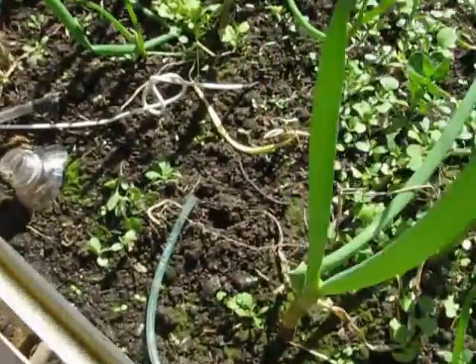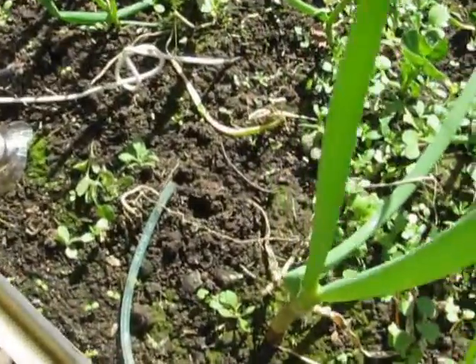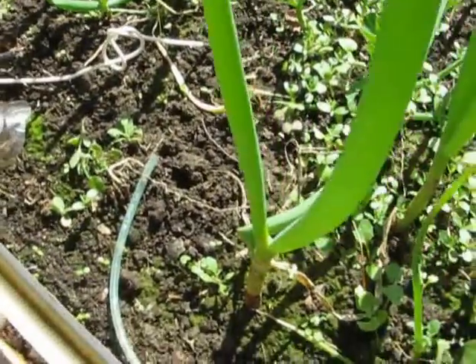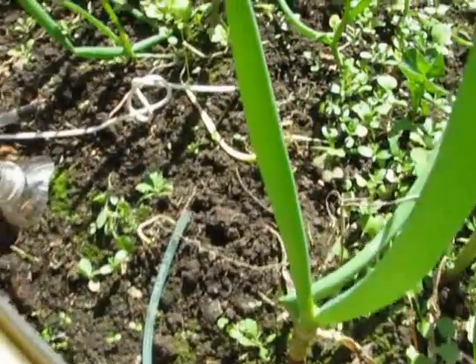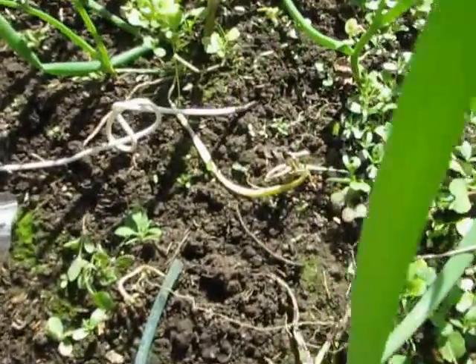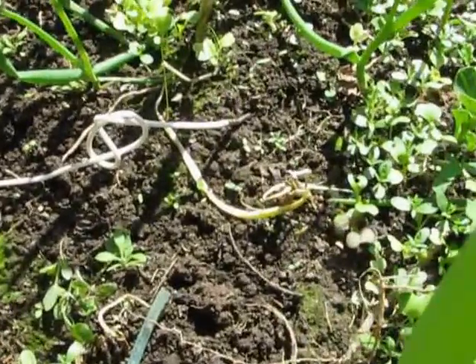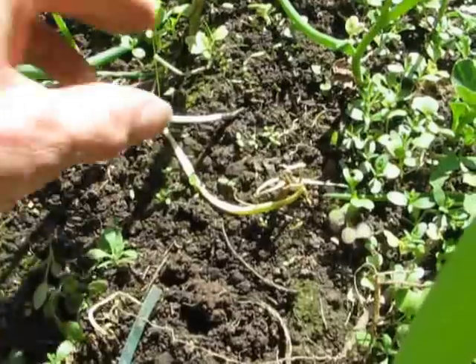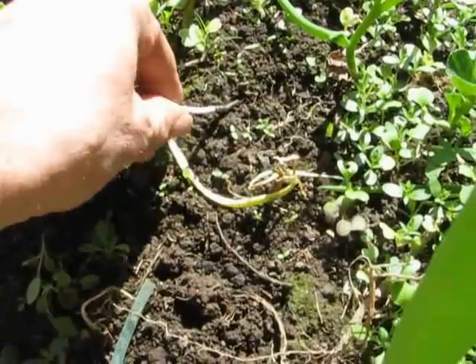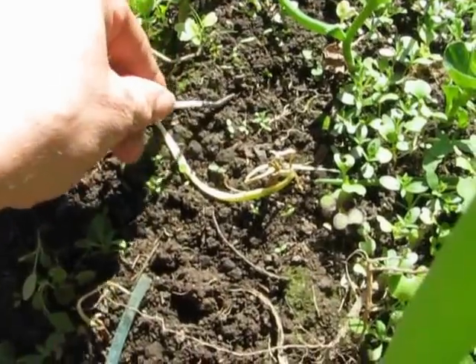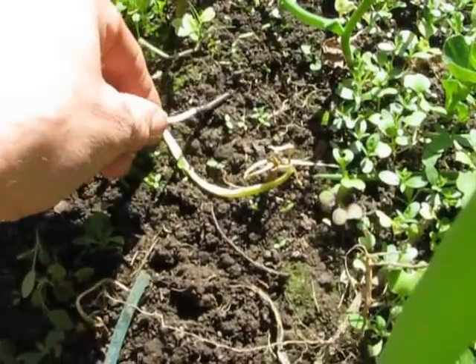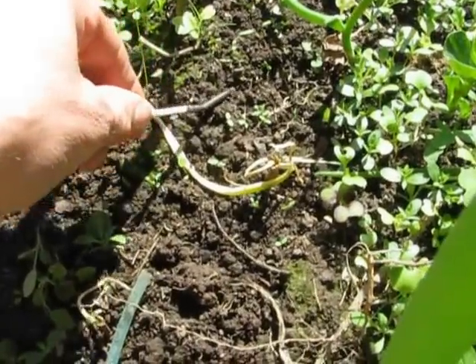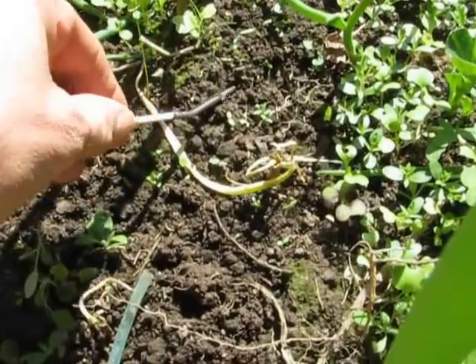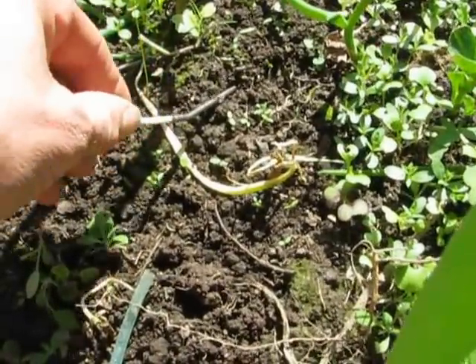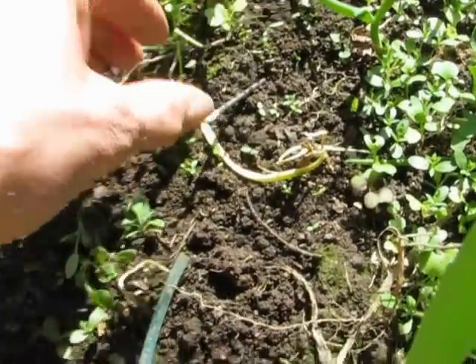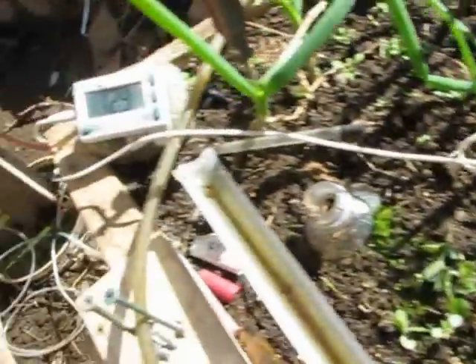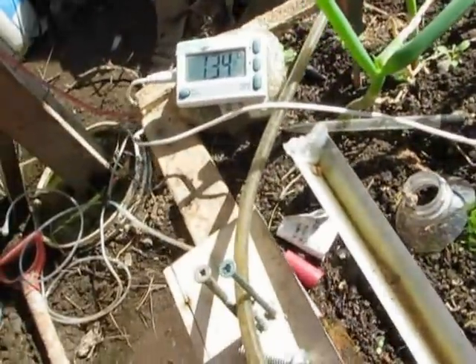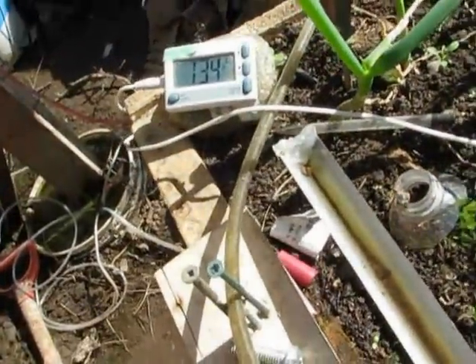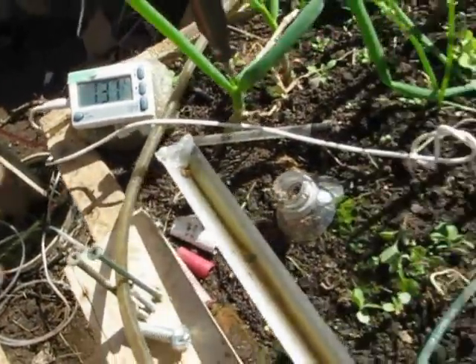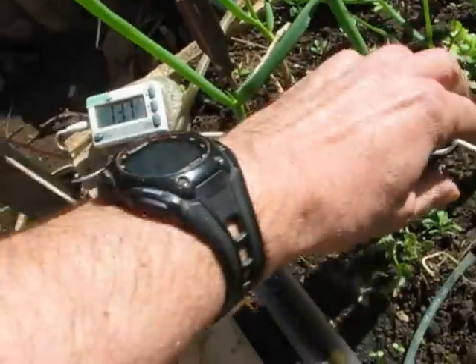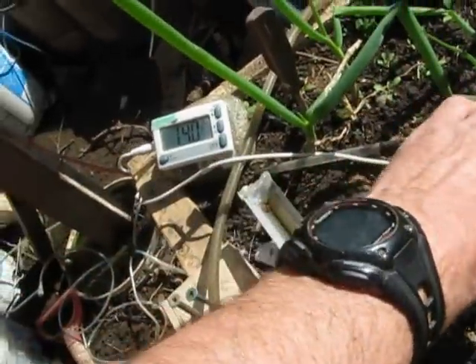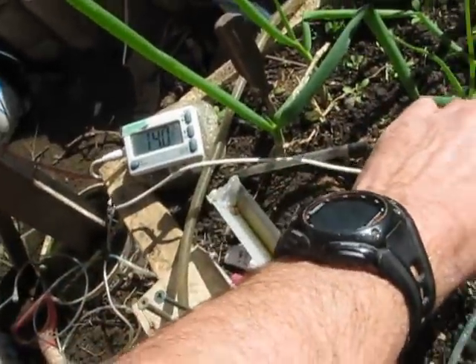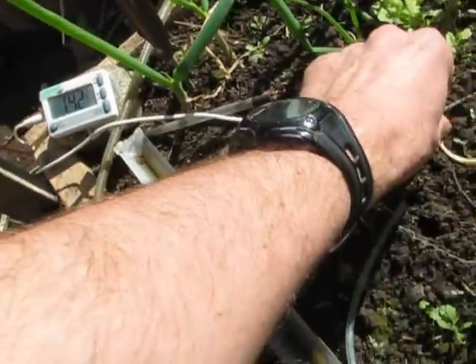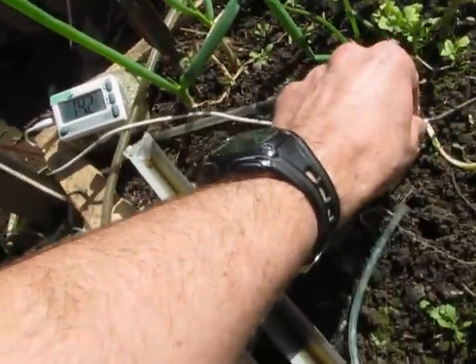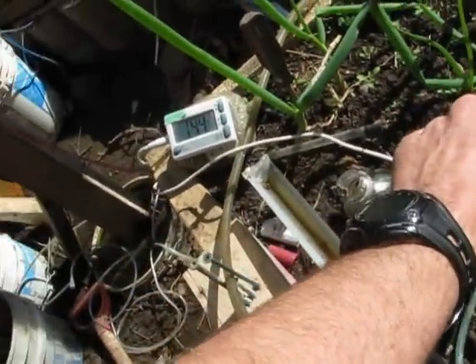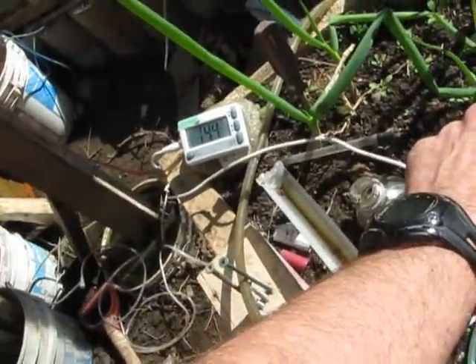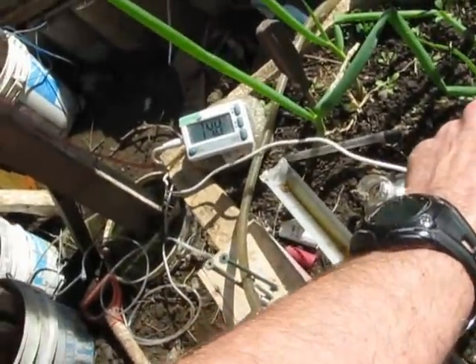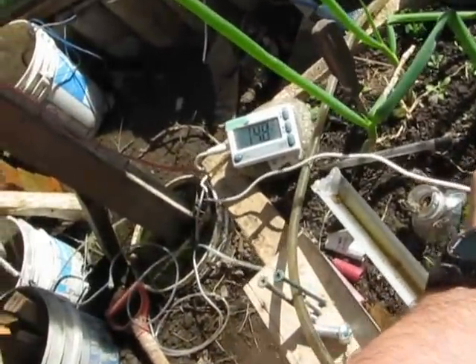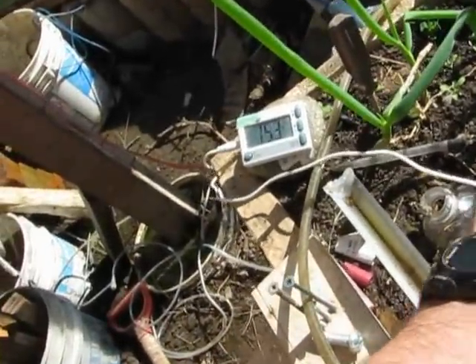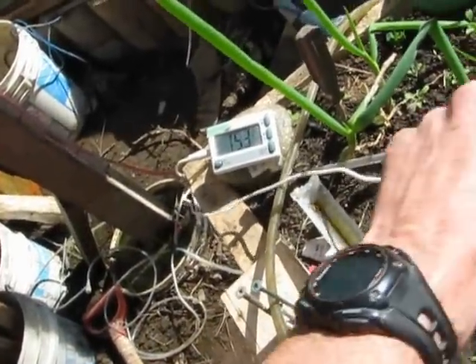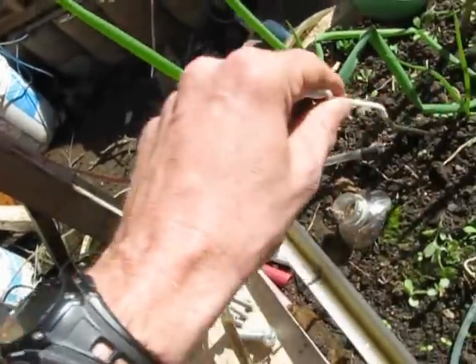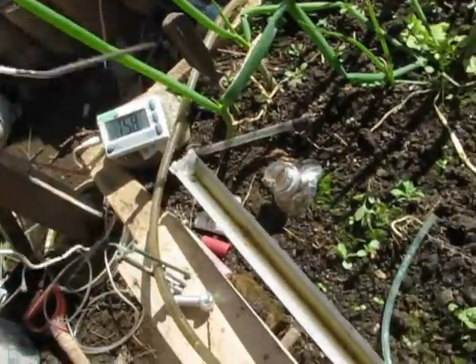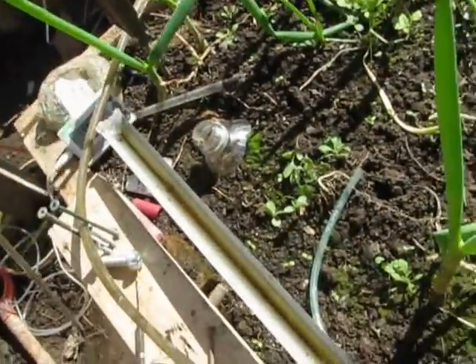Over here I have this little thing in the ground. It's a thermometer and it's measuring up to 14 as you get closer and closer to the surface, and up to 15 as it gets out.